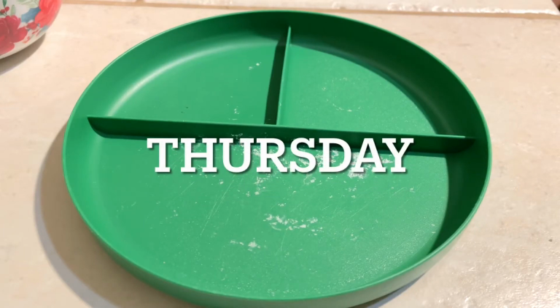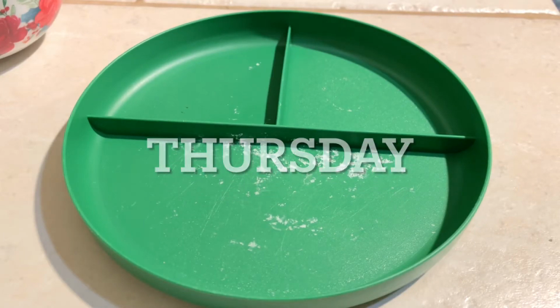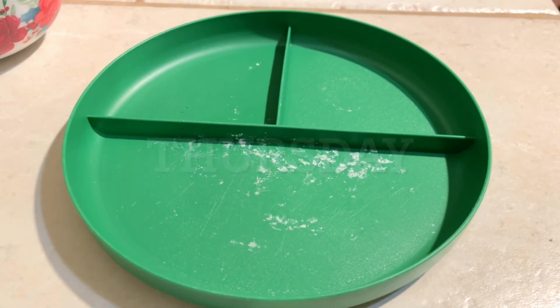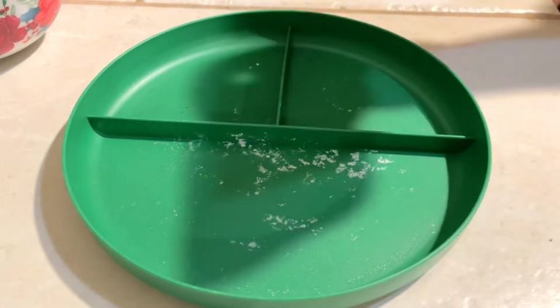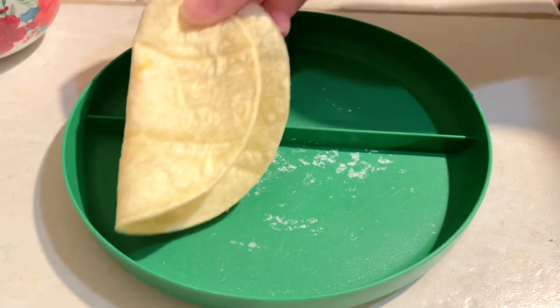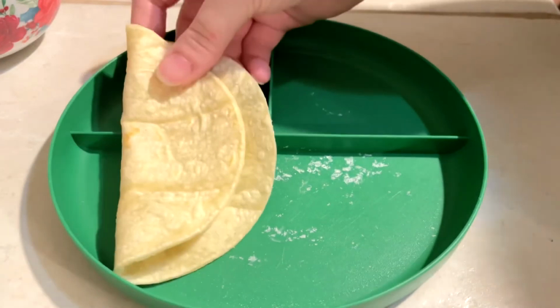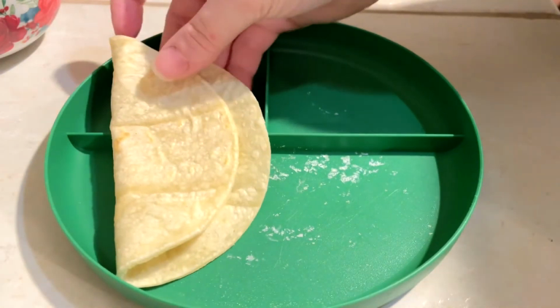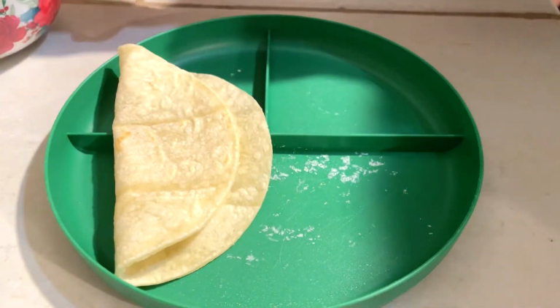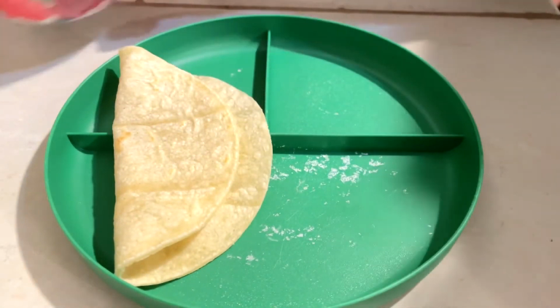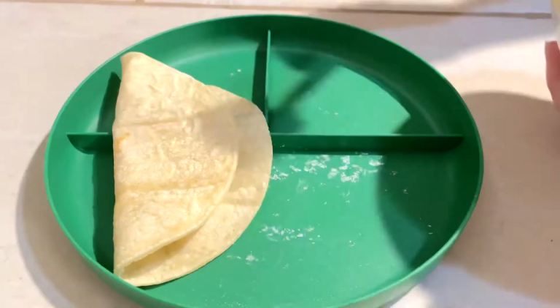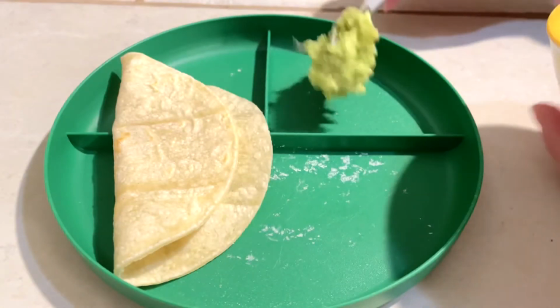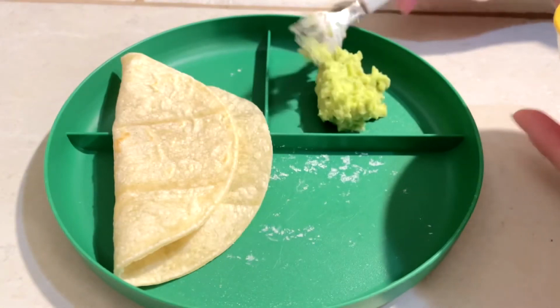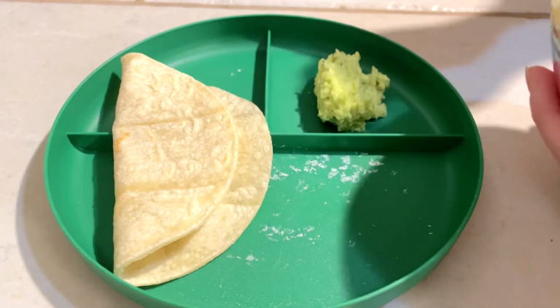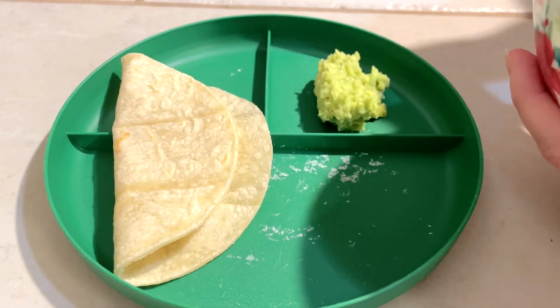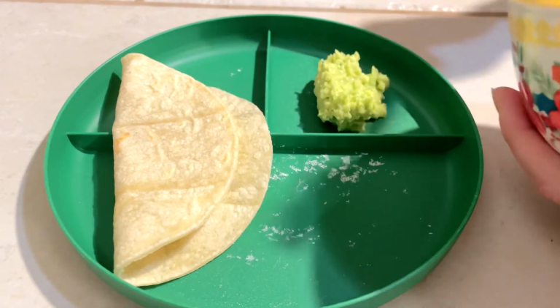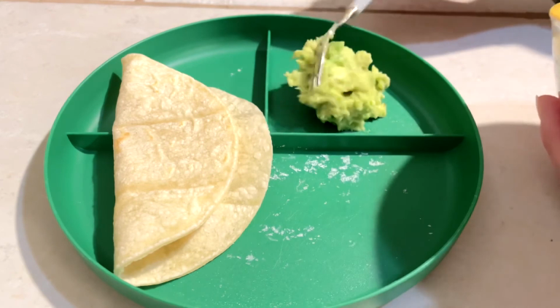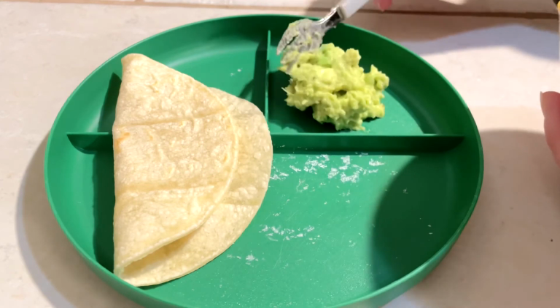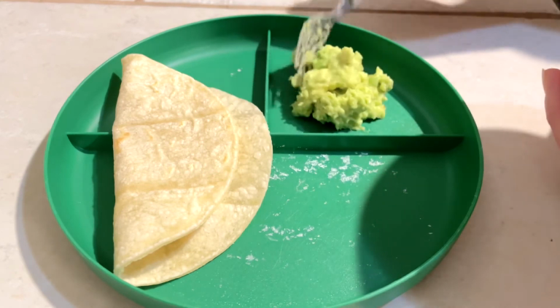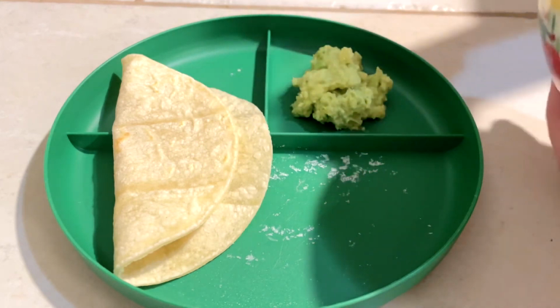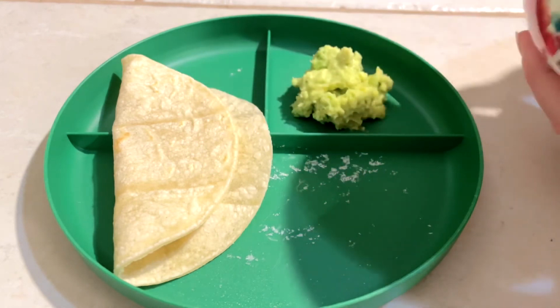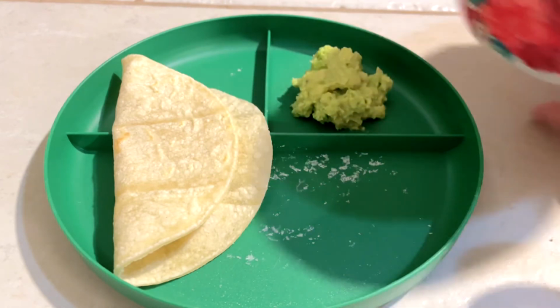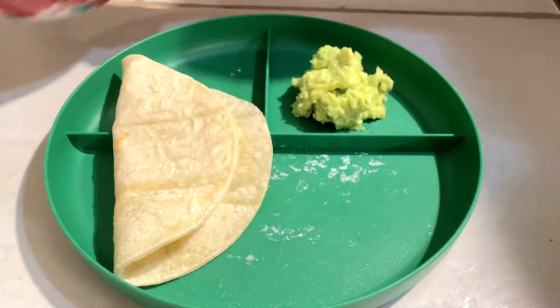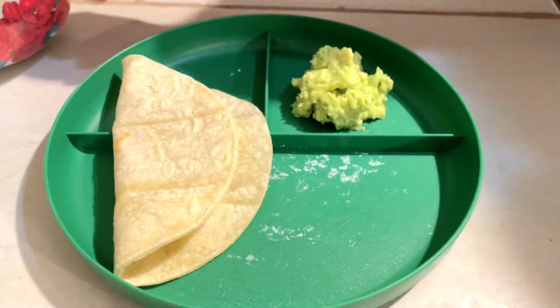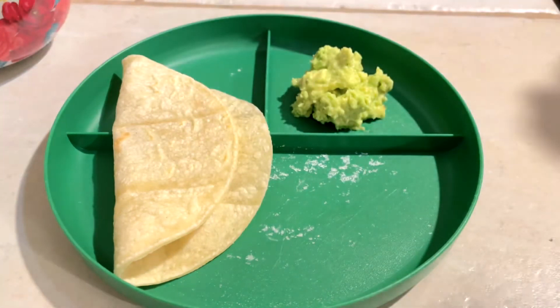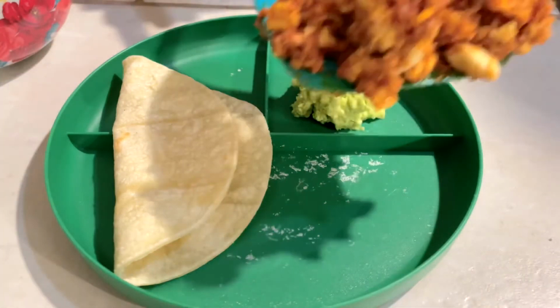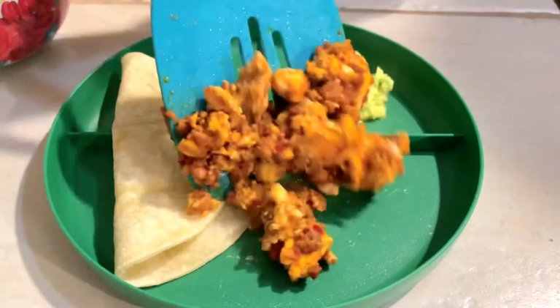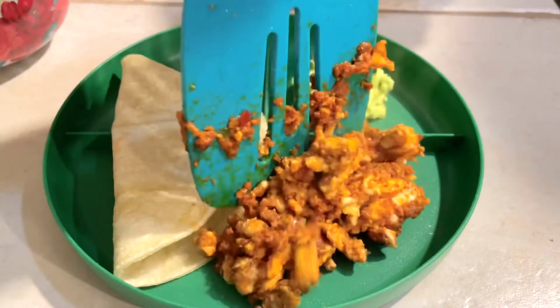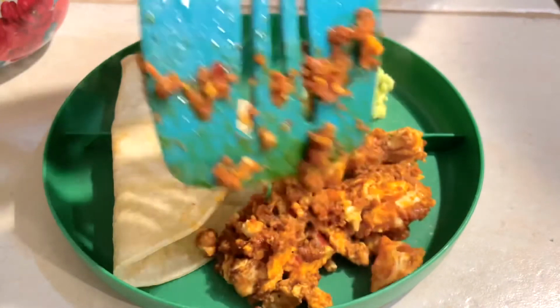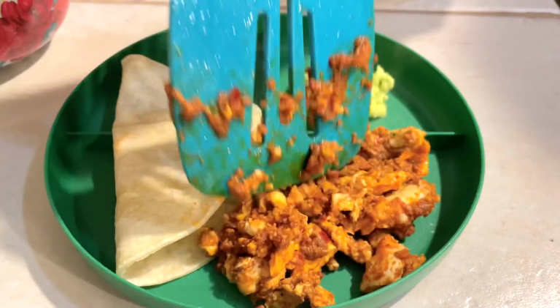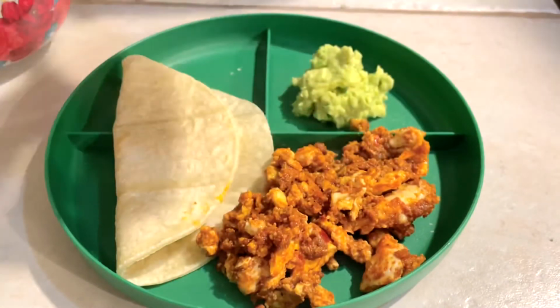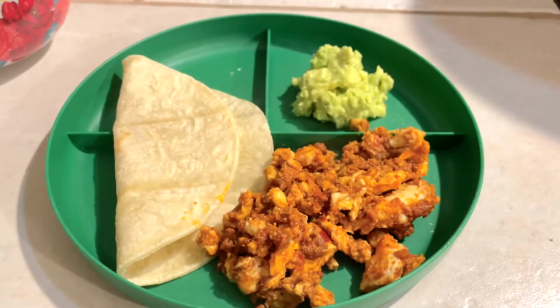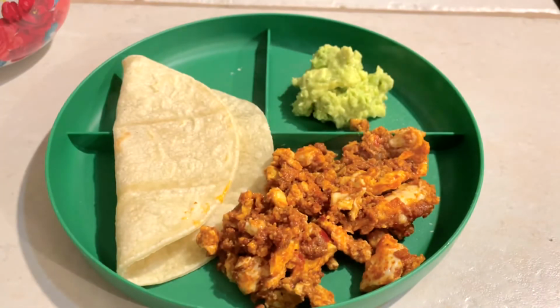This Thursday morning, I prepared my son a tortilla — just a corn tortilla — some guacamole. He loves just salt and garlic in his guacamole, mushed up, and some chorizo and eggs. We love having this breakfast.